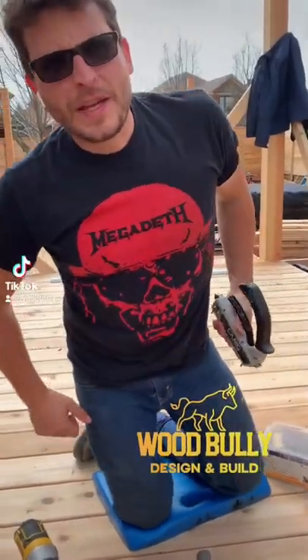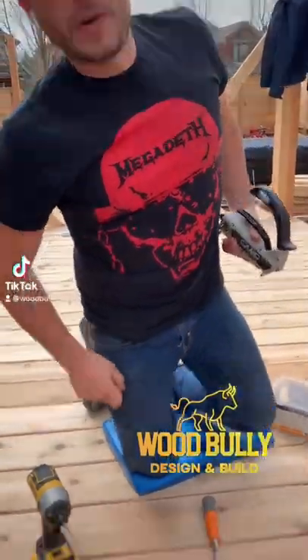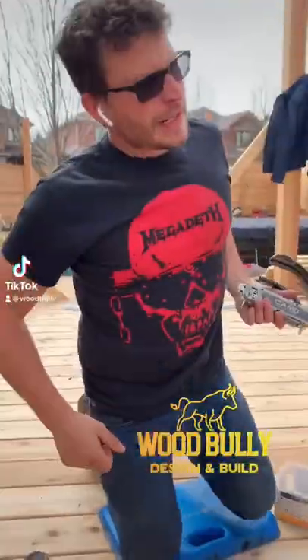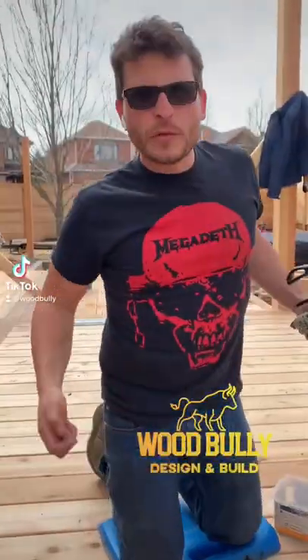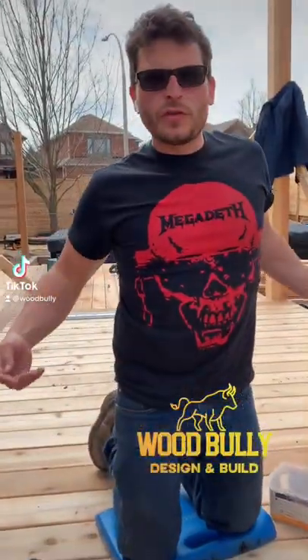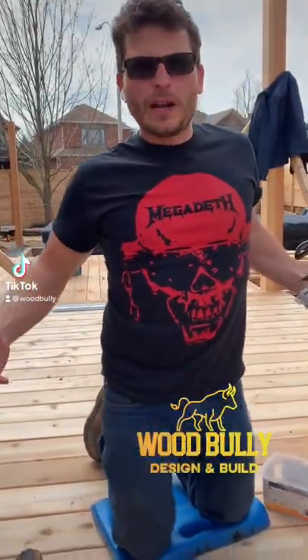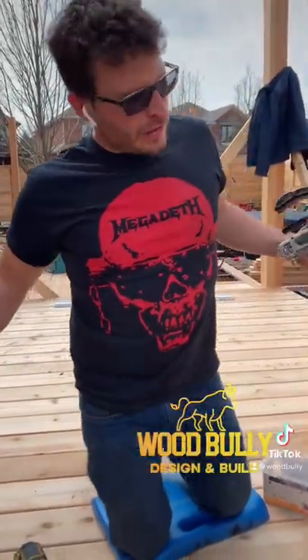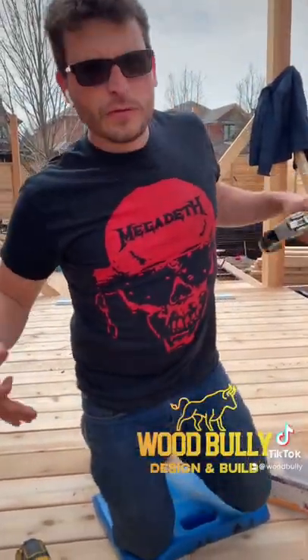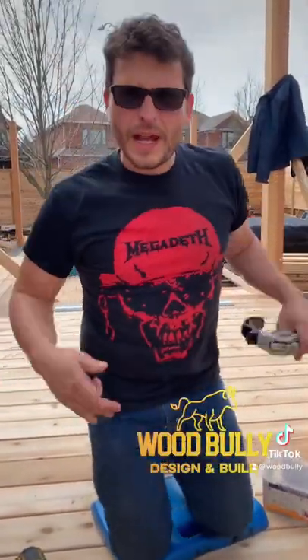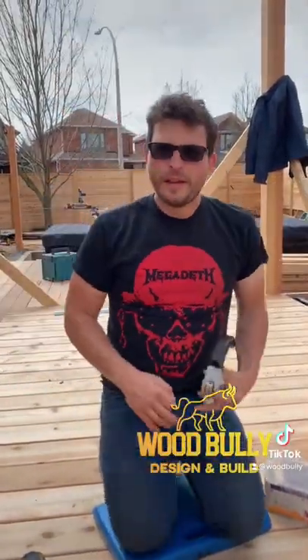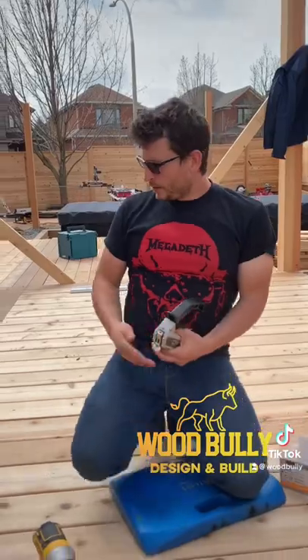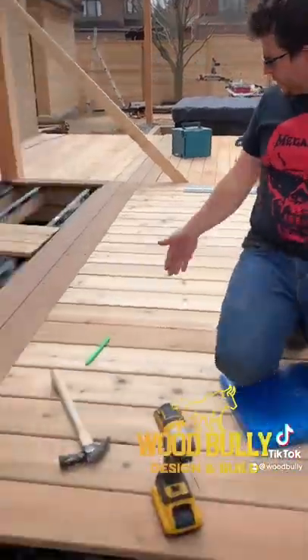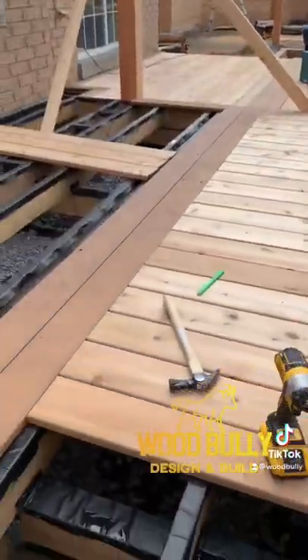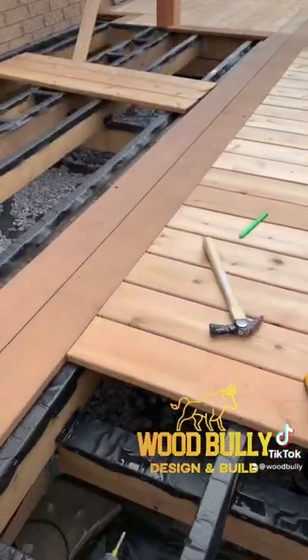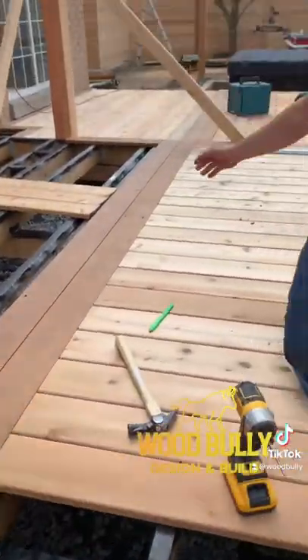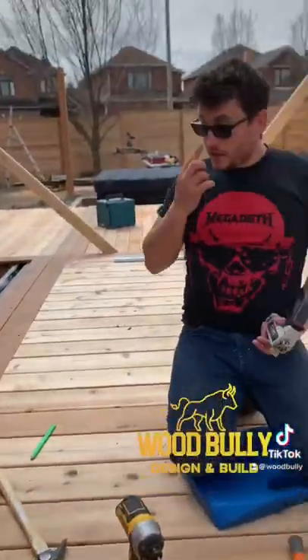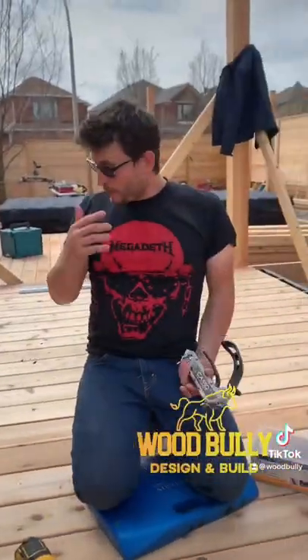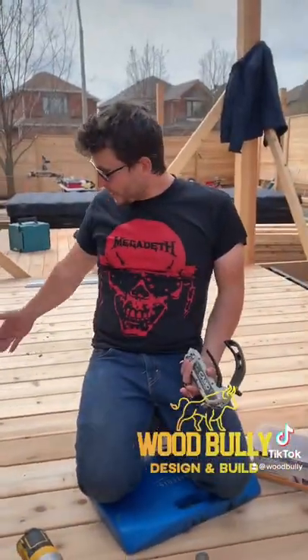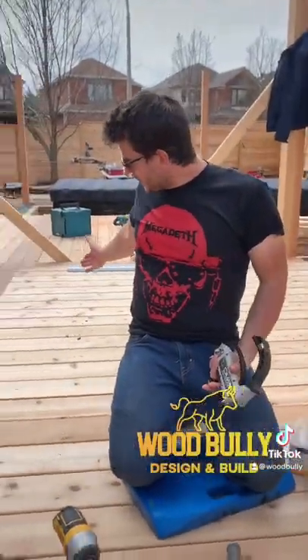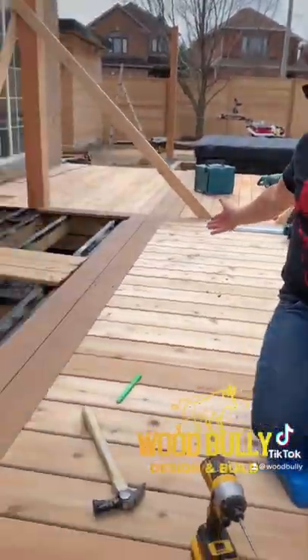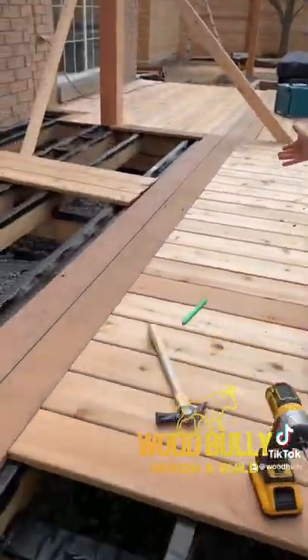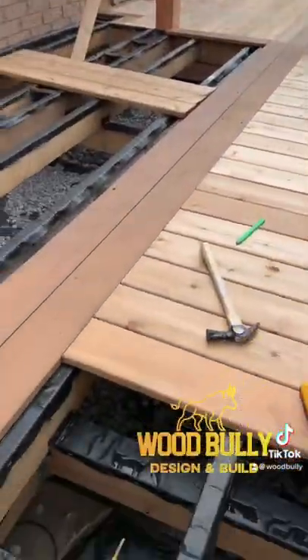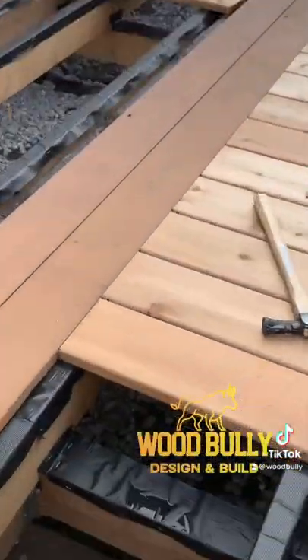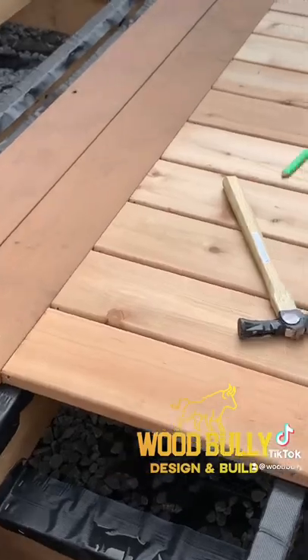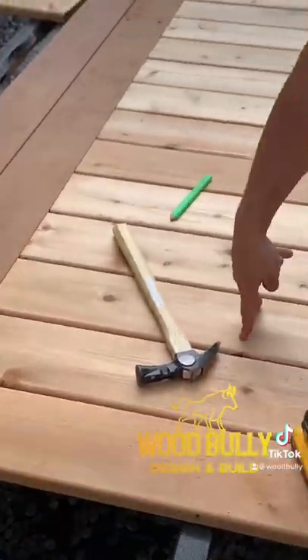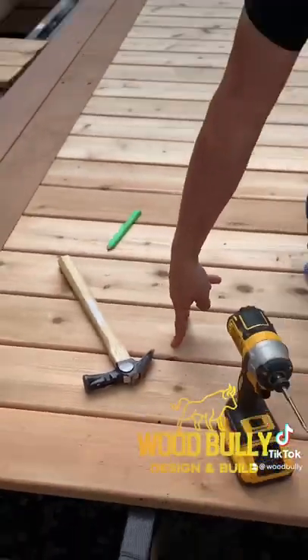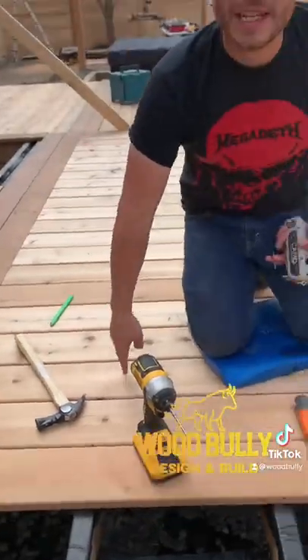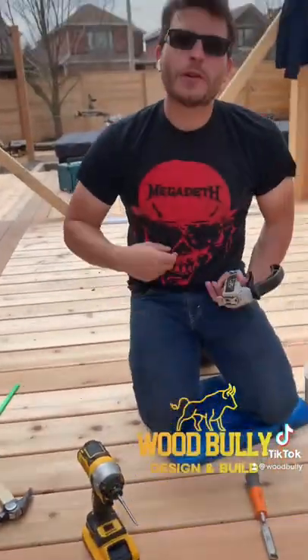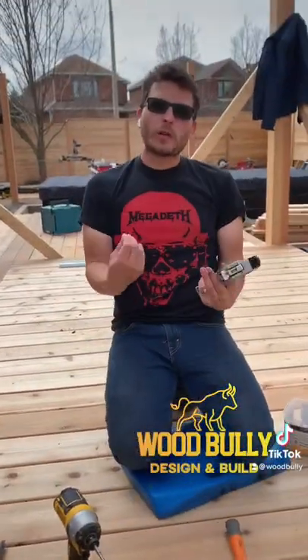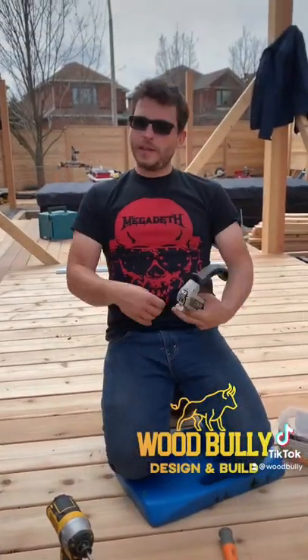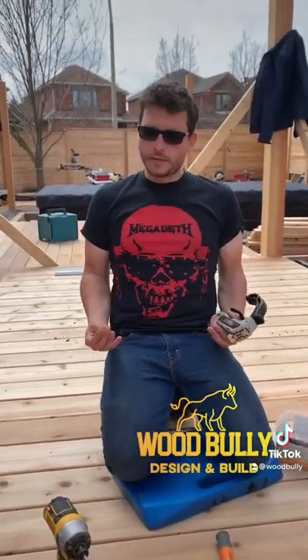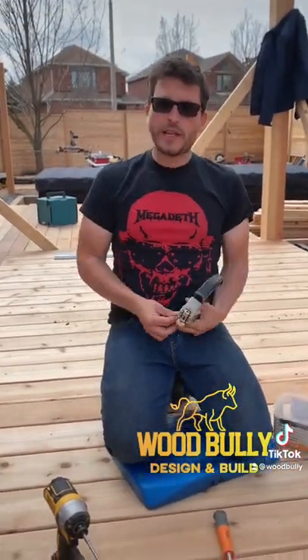Pay attention Brian. Today I'm going to show you how to not screw down through the face of your boards. When I'm building things like cedar decks, I don't like putting screws right through the face of the decking because I don't like the look of it. I think it ruins the aesthetic.